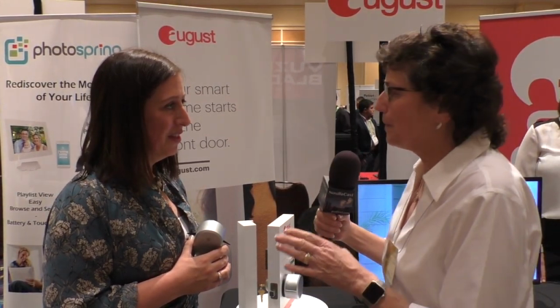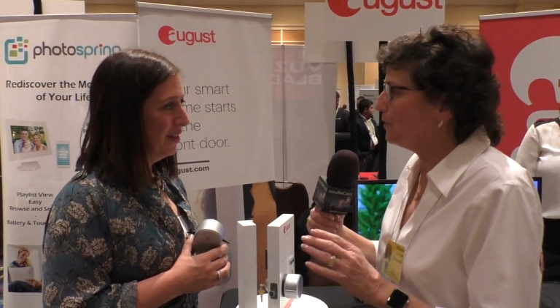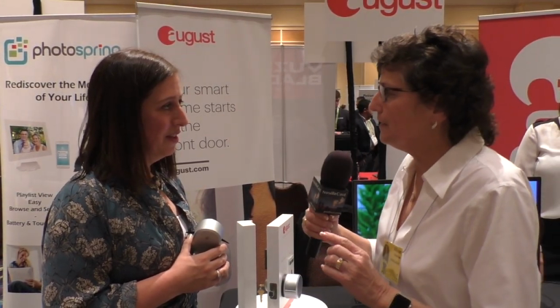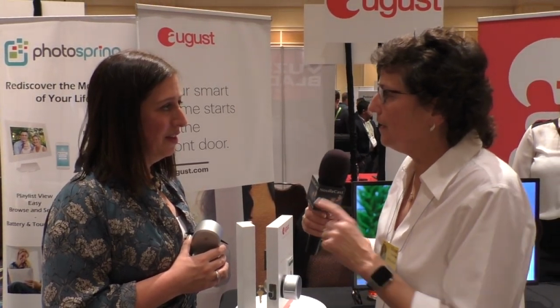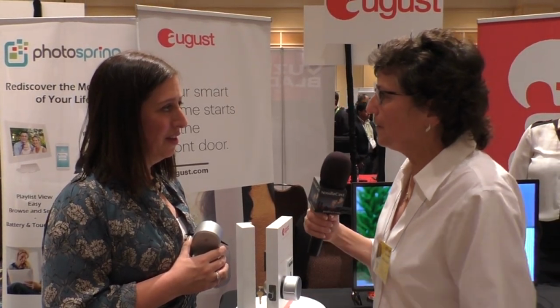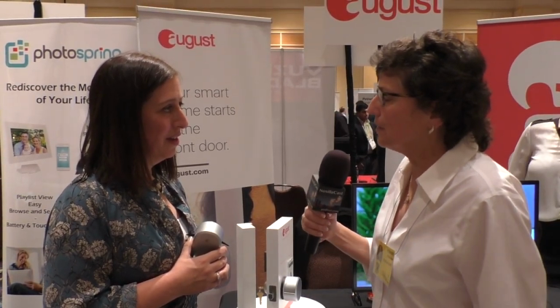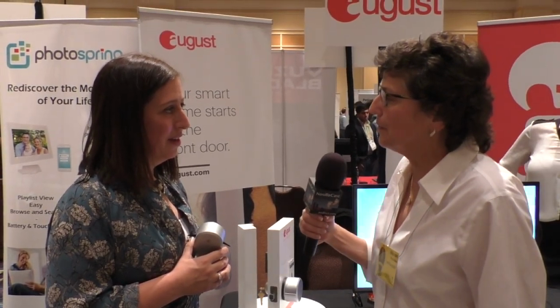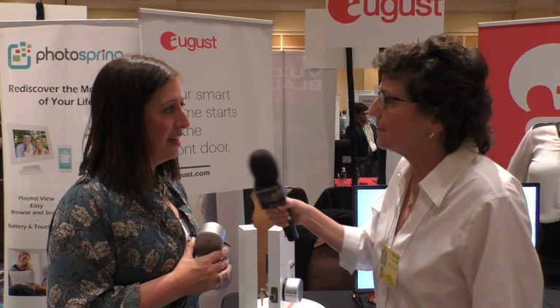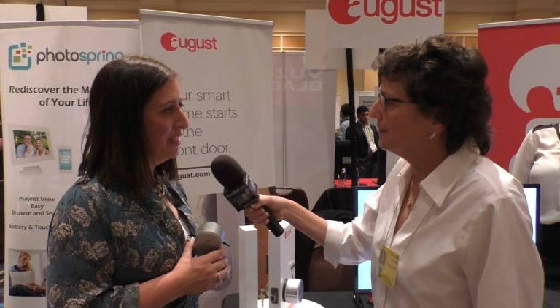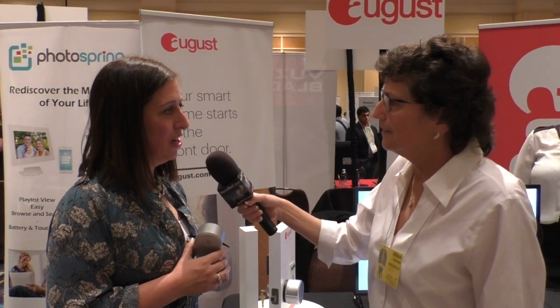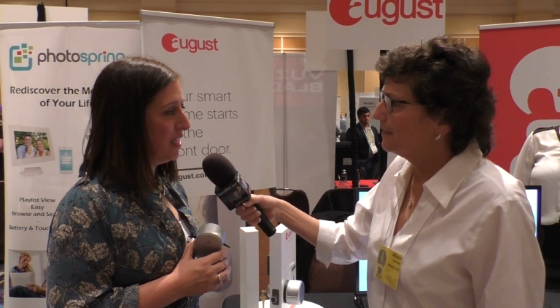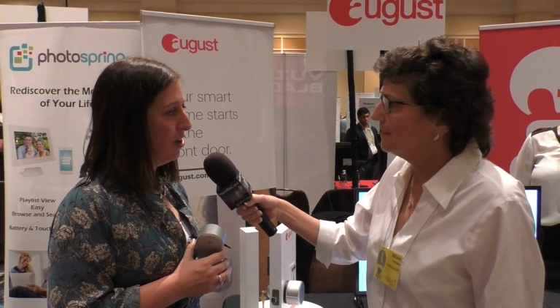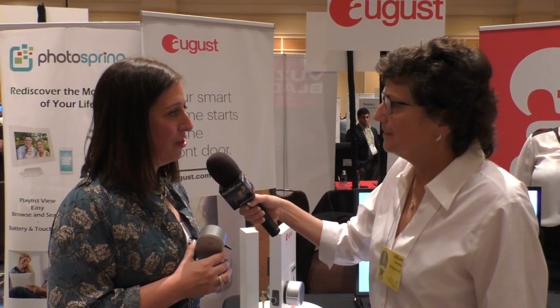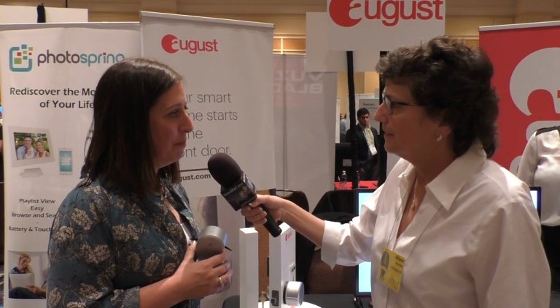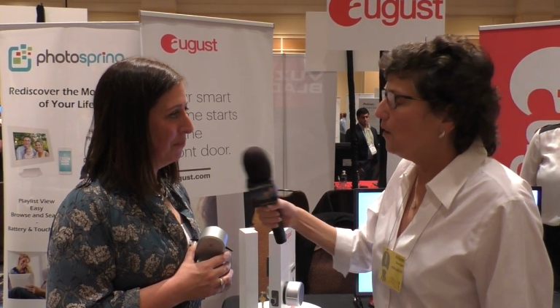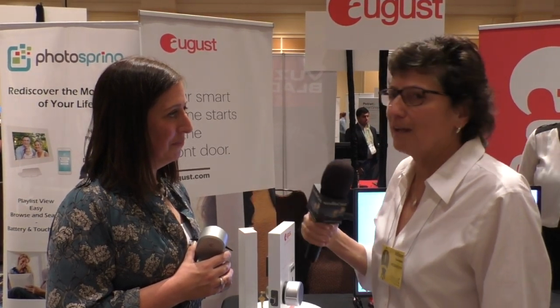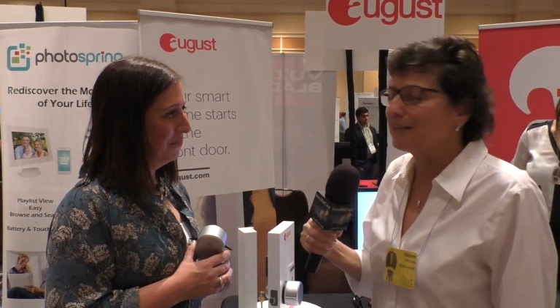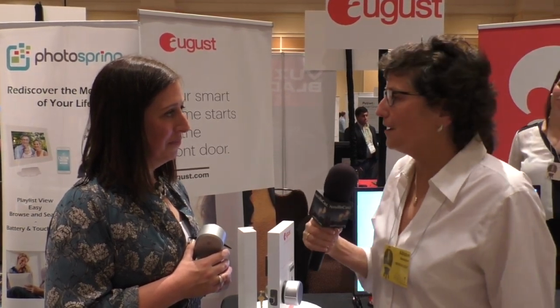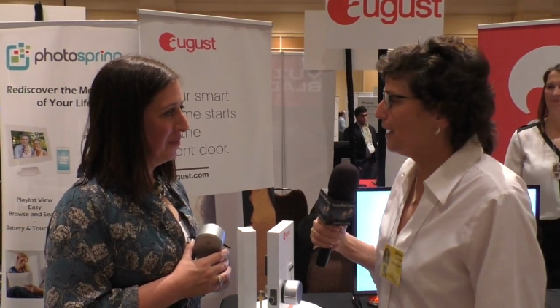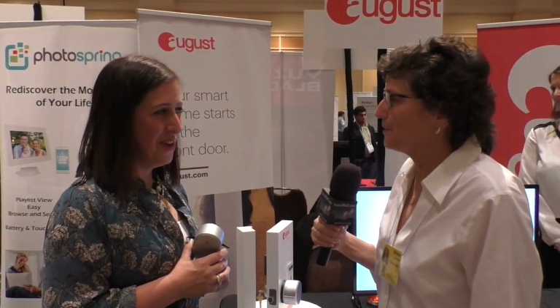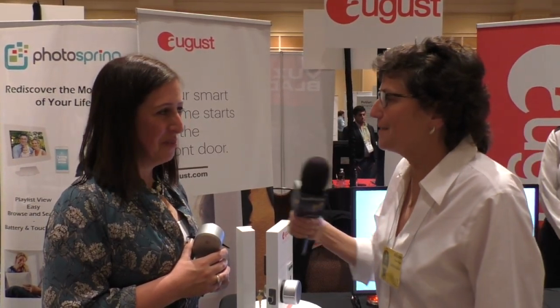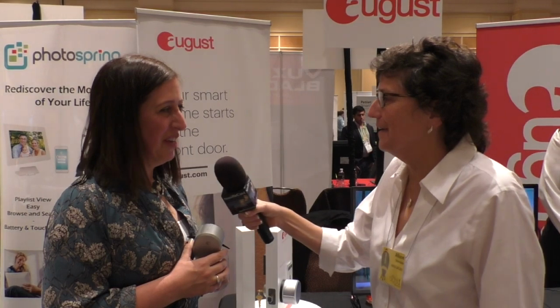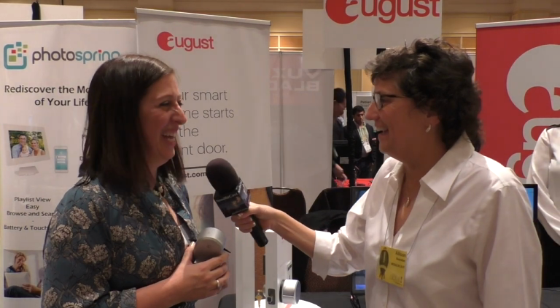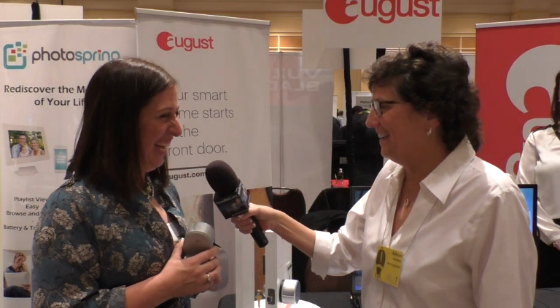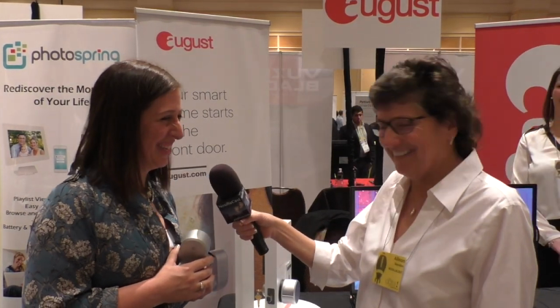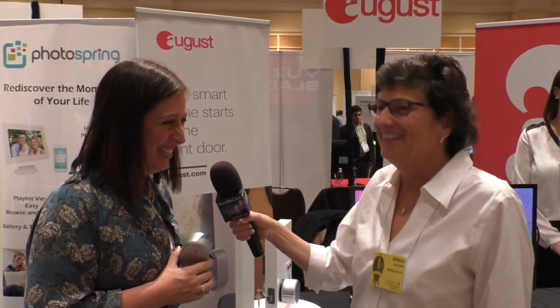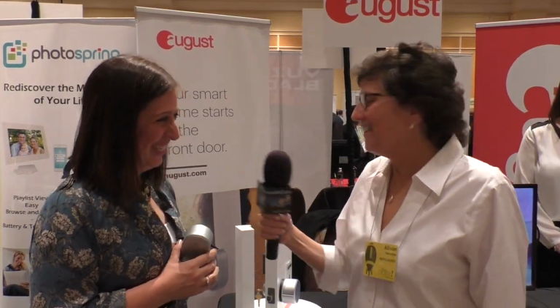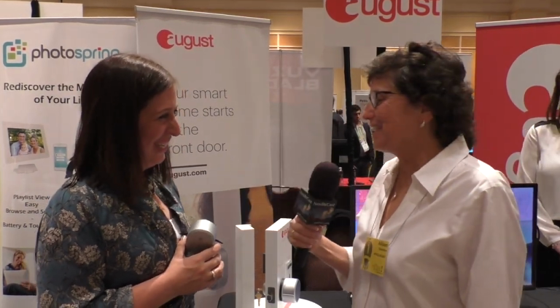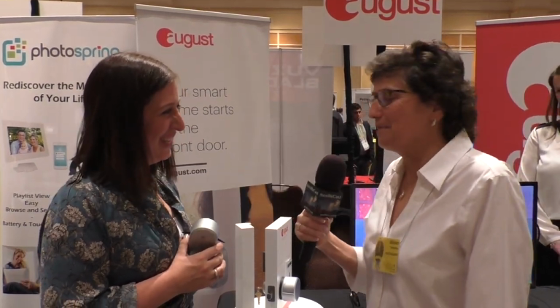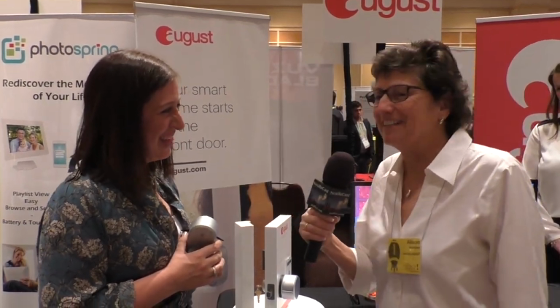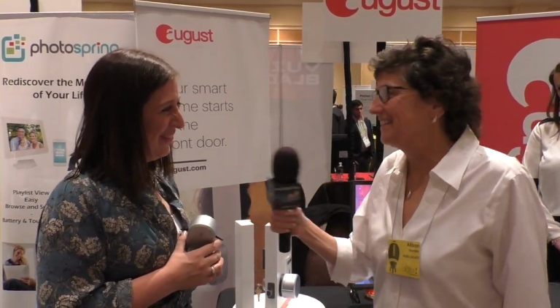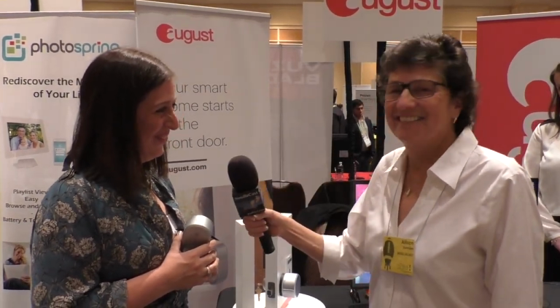To find out more about the August smart locks, visit august.com. Thank you very much, Lisa.